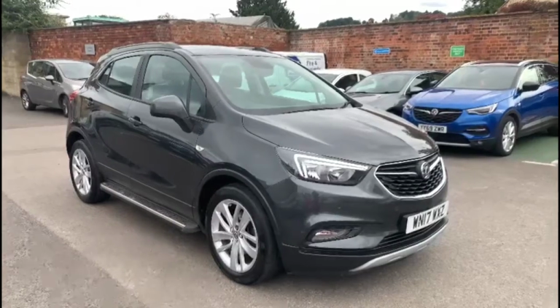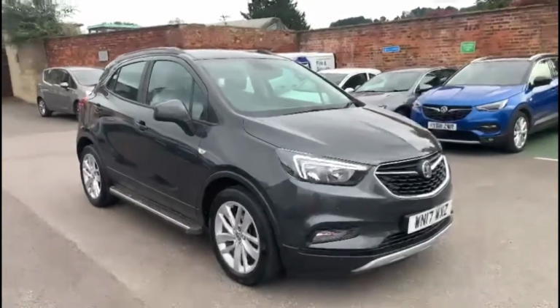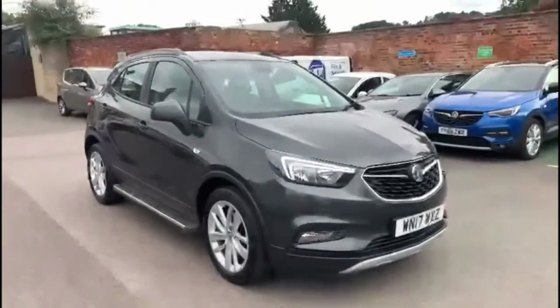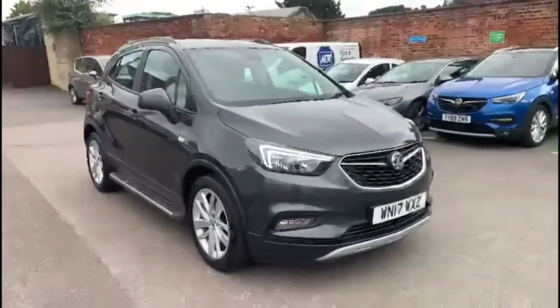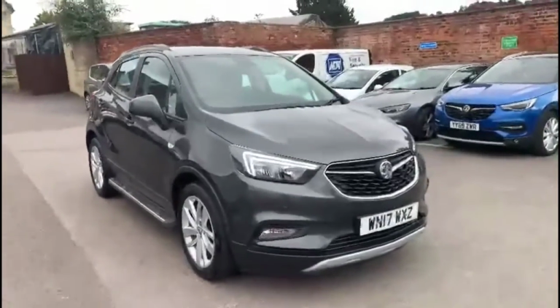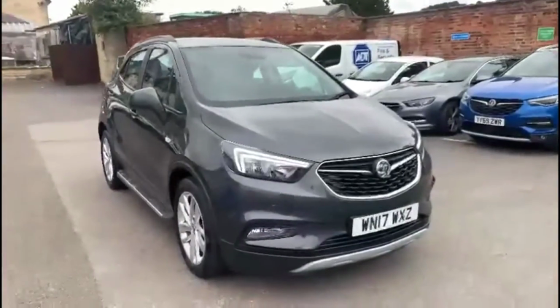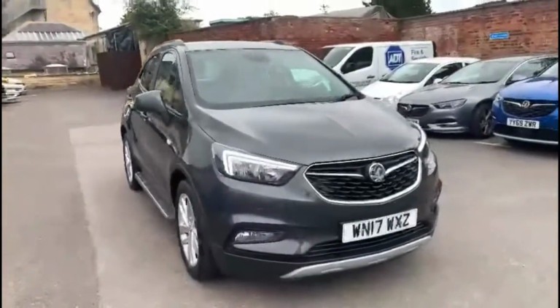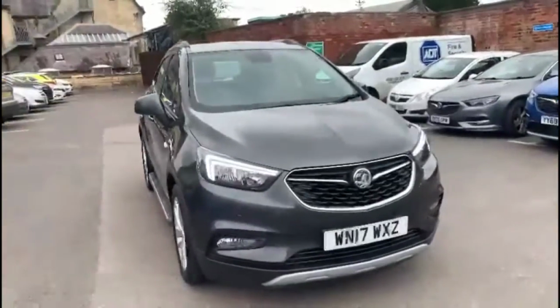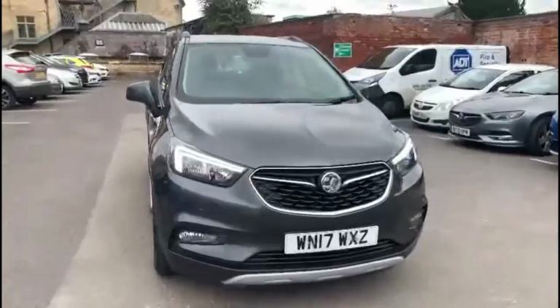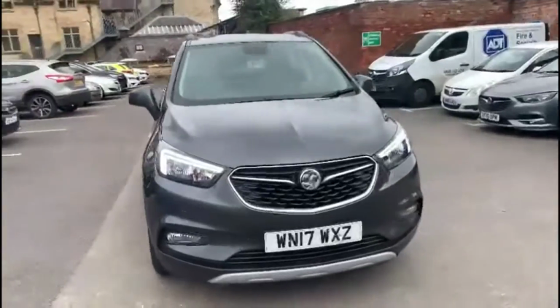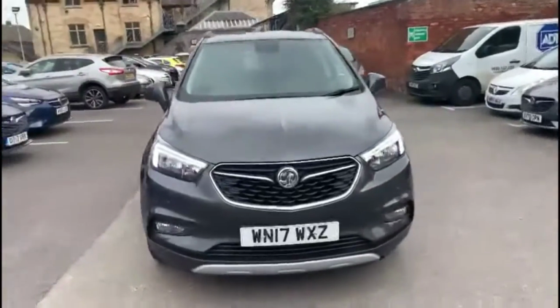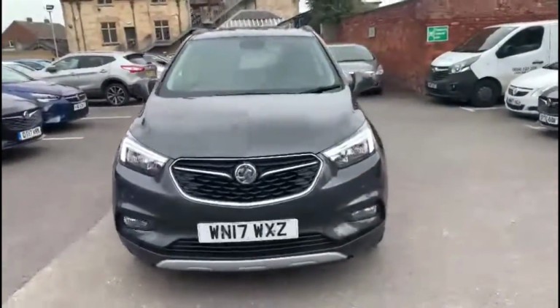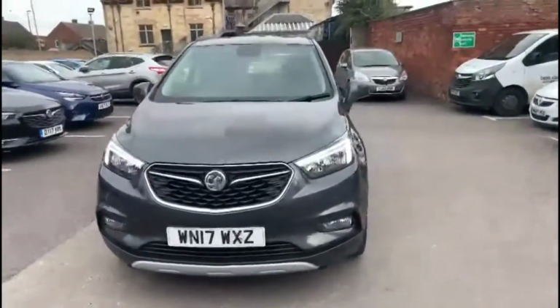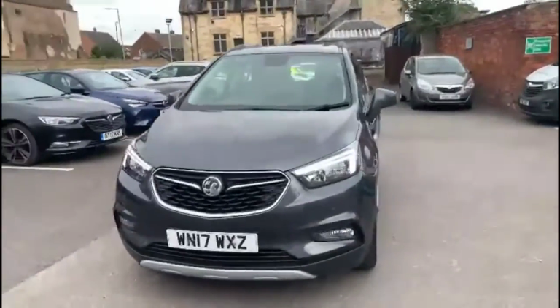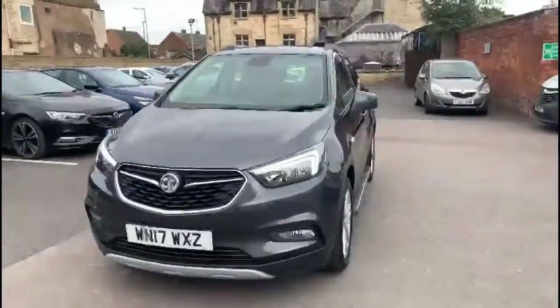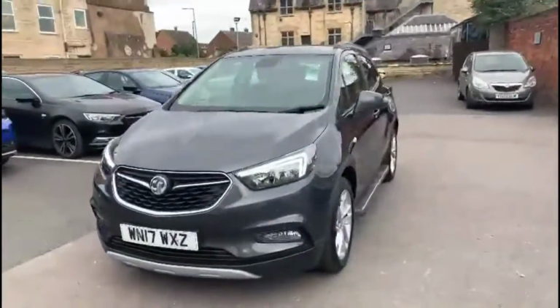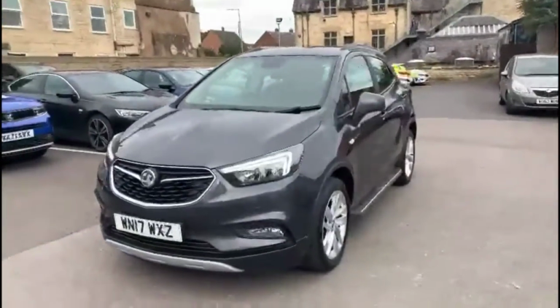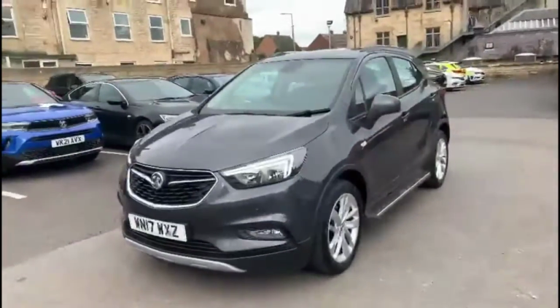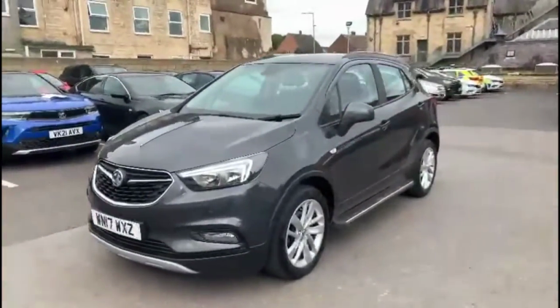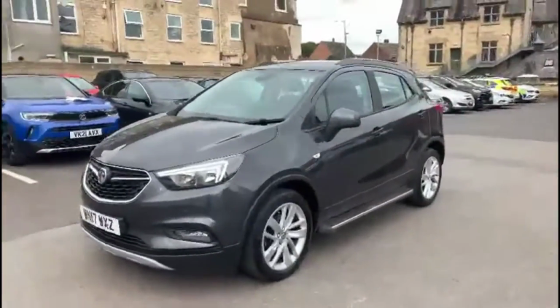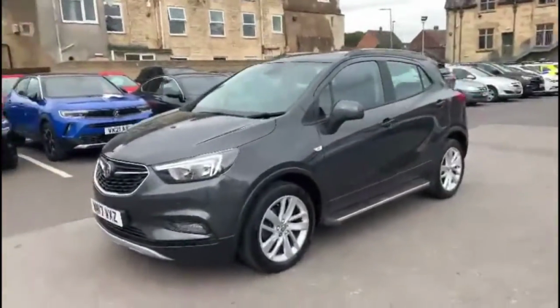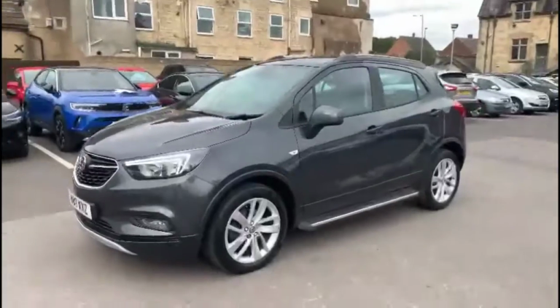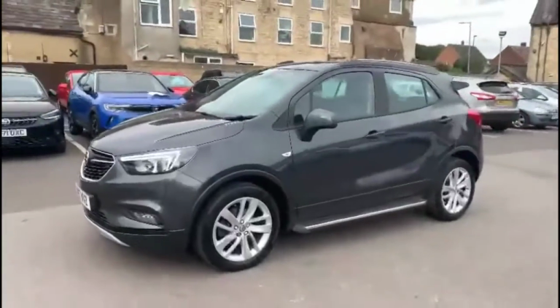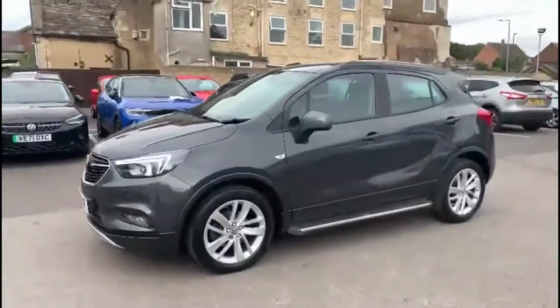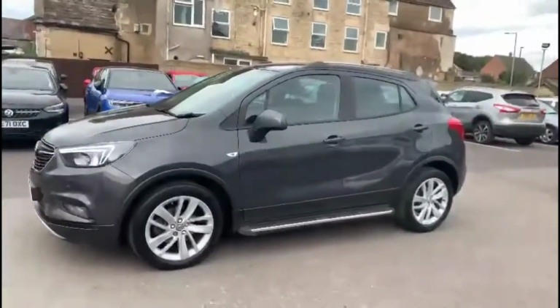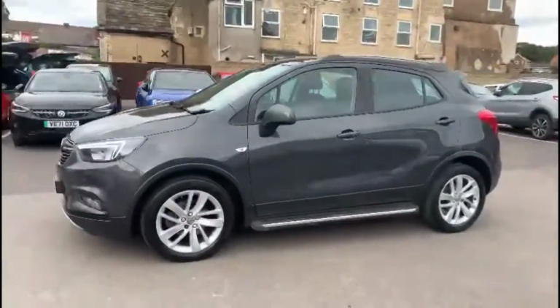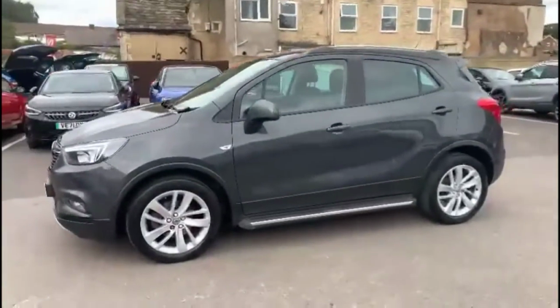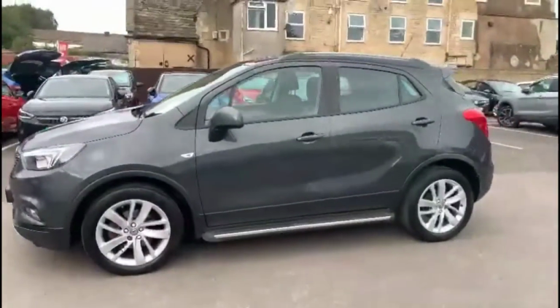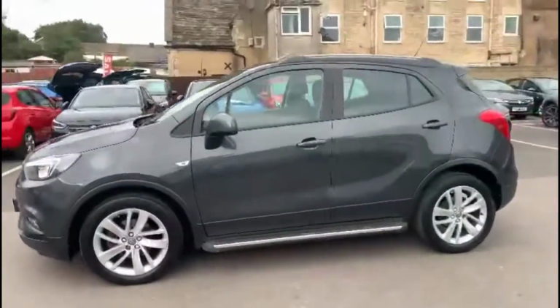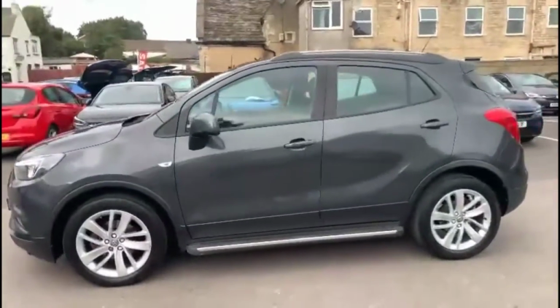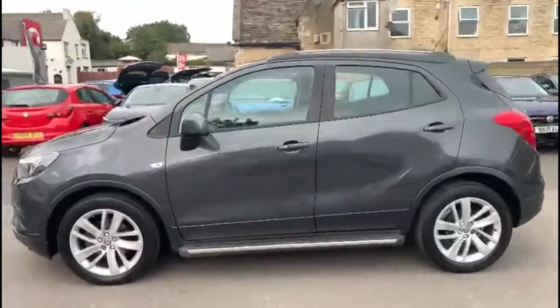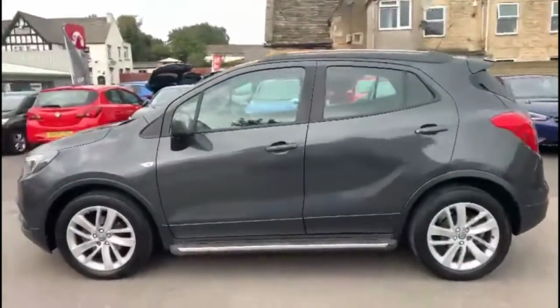Hello and welcome to Bayless Vauxhall. Today we're viewing a Vauxhall Mokka X 1.6 diesel Design Nav. This model has covered 52,947 miles and it's finished in grey. It also comes with a Bayless warranty with the option to extend it to 36 months.